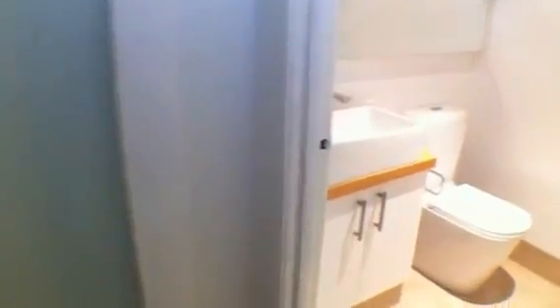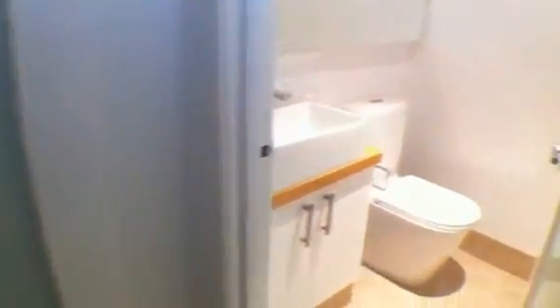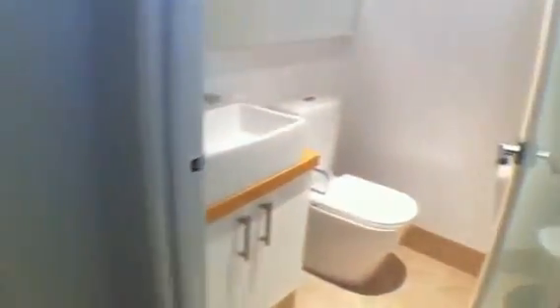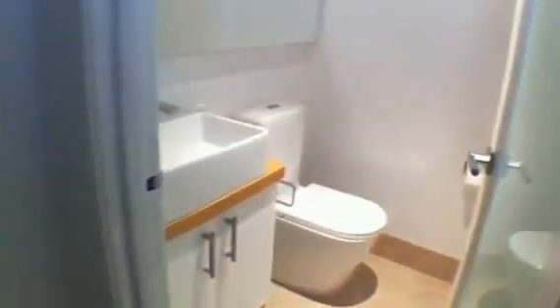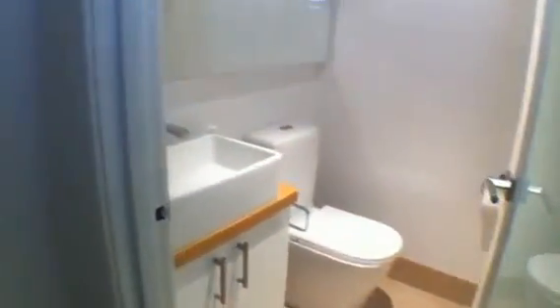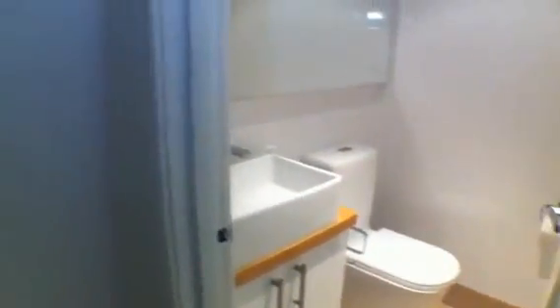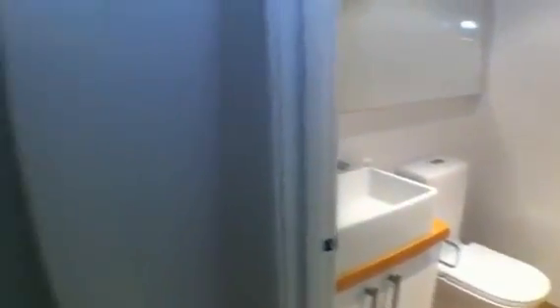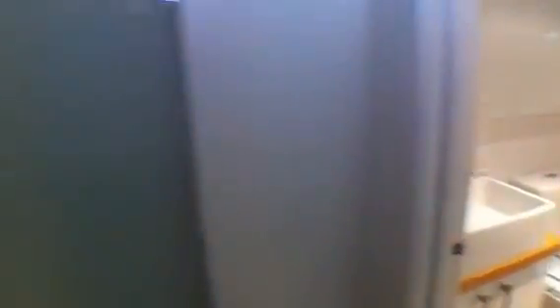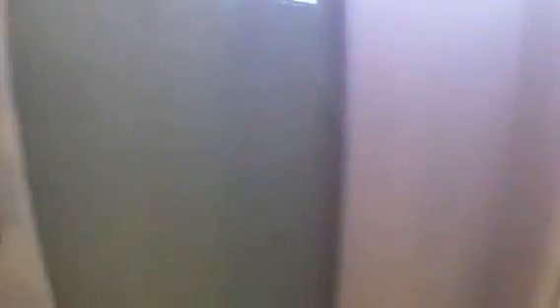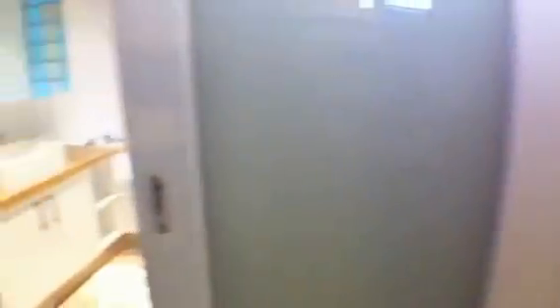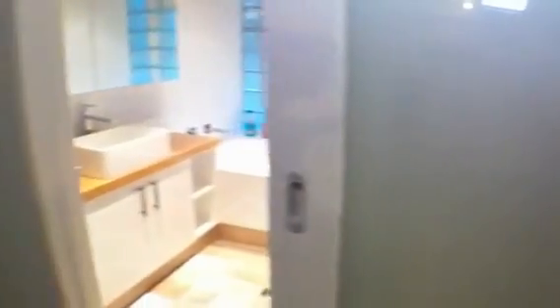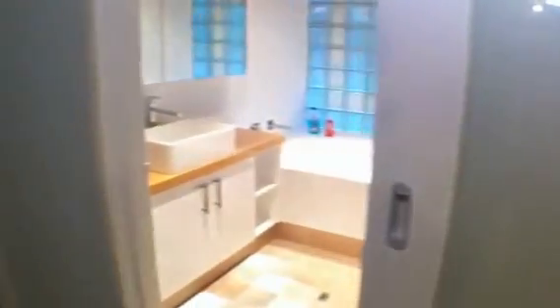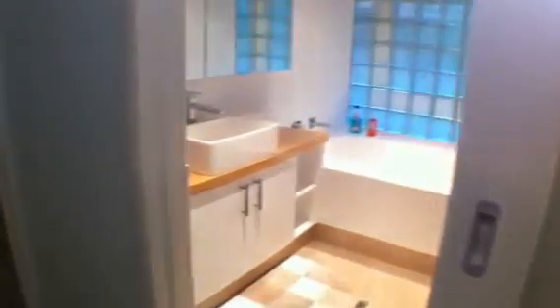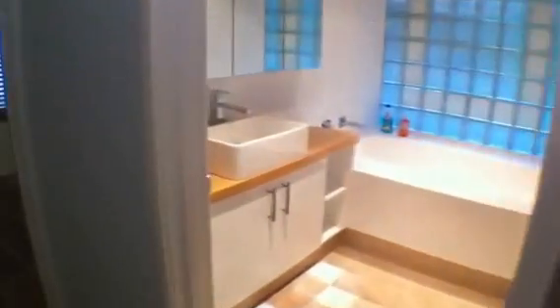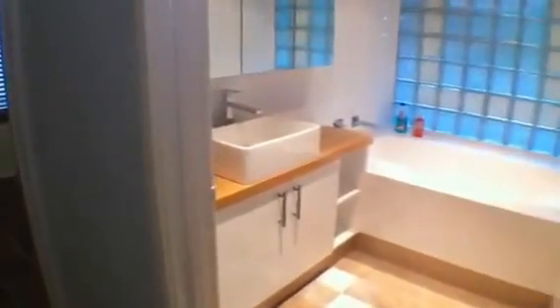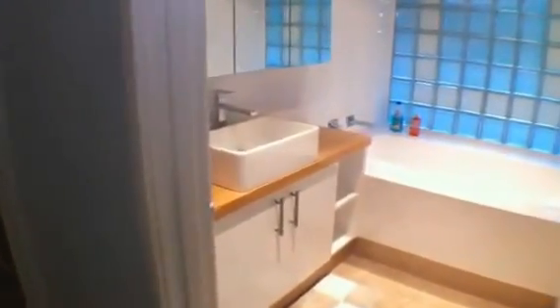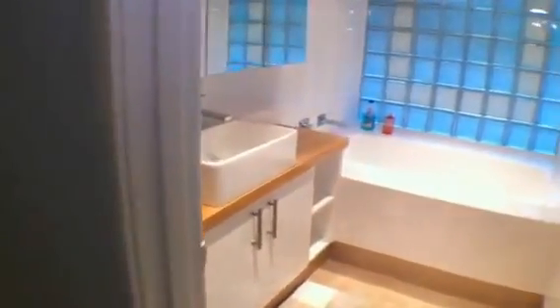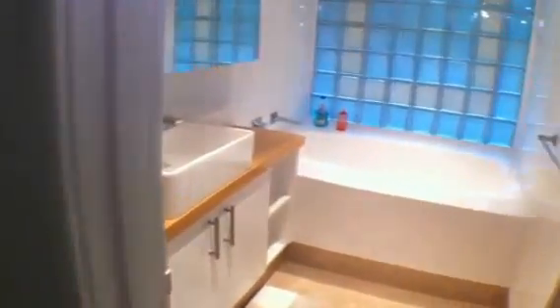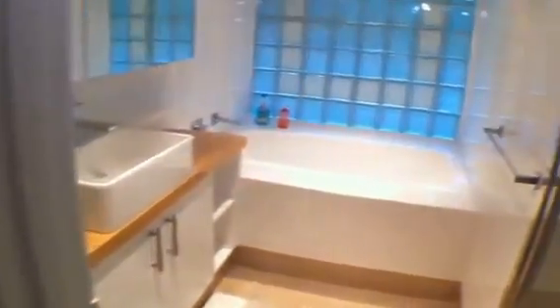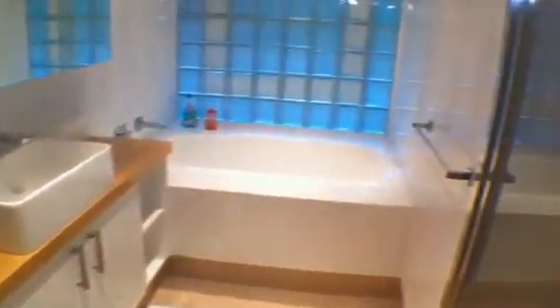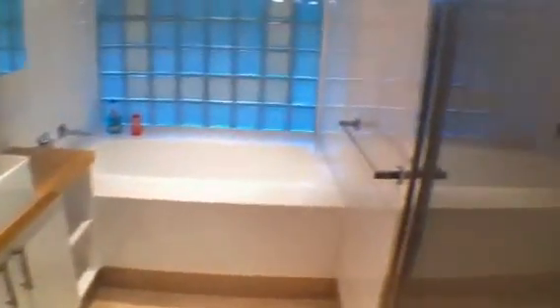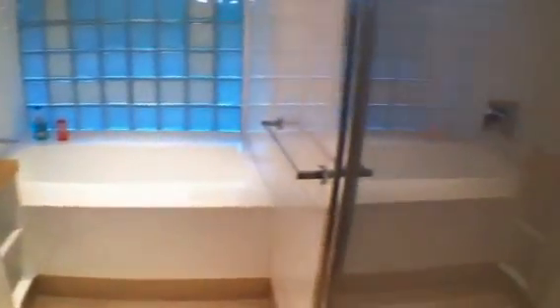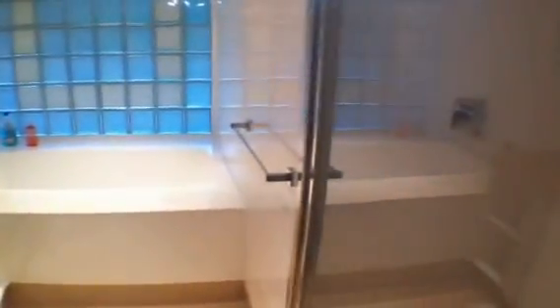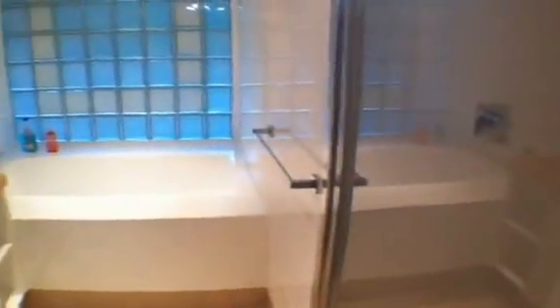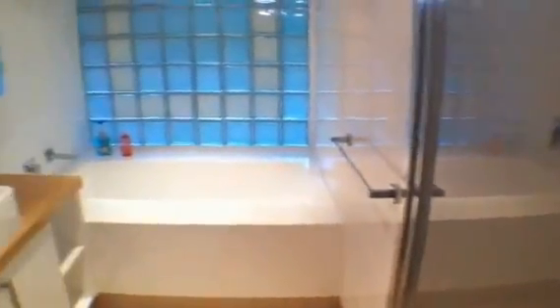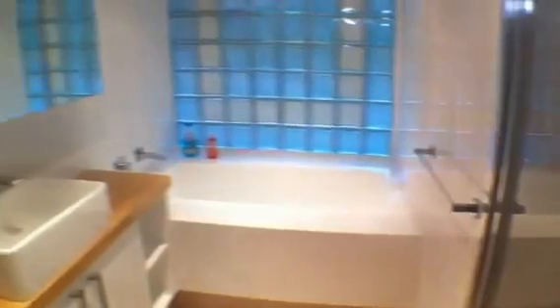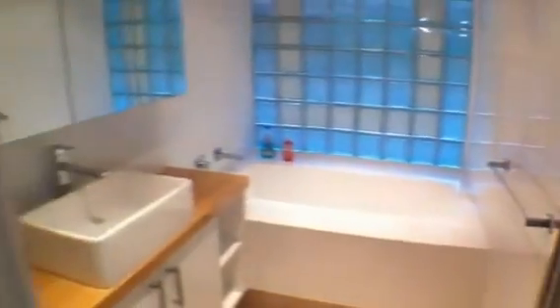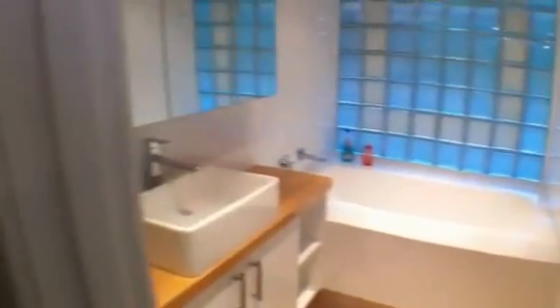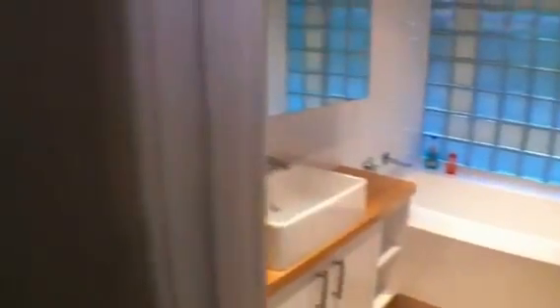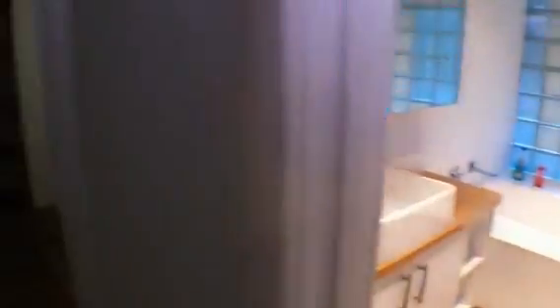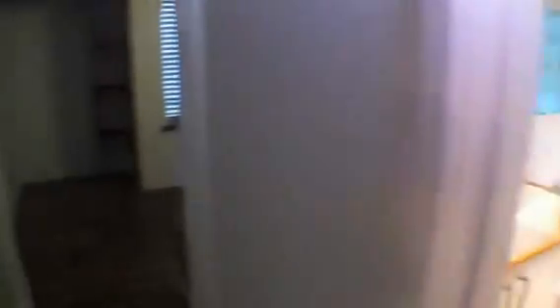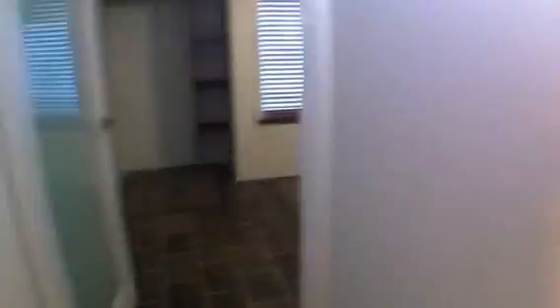Powder room in here. And here is the second bathroom — very nicely done.